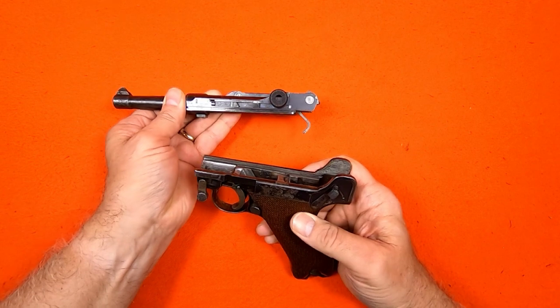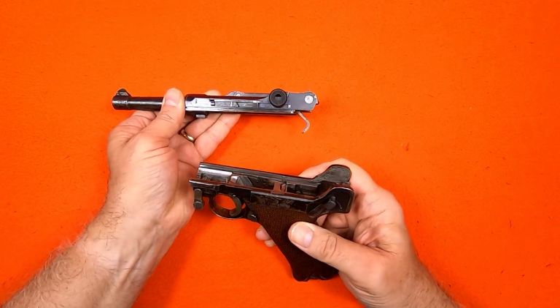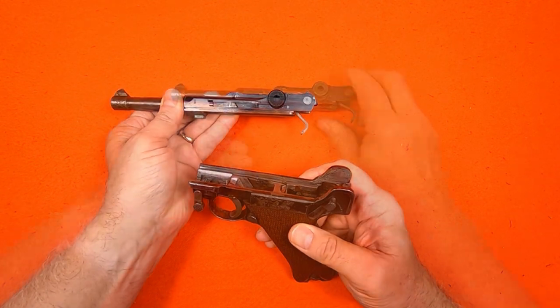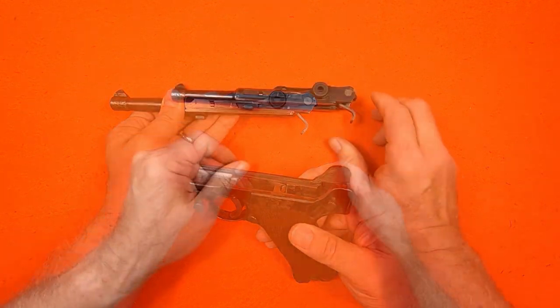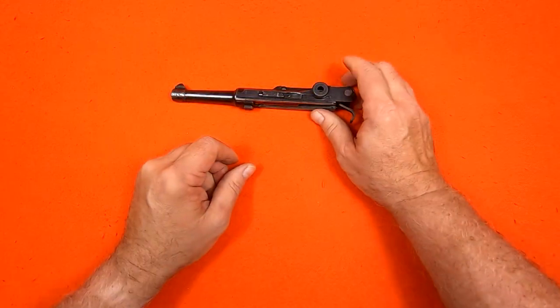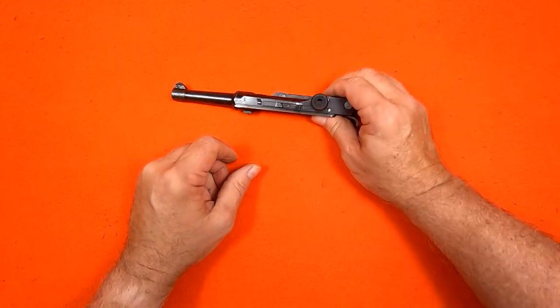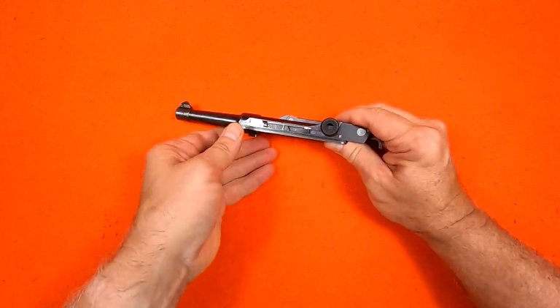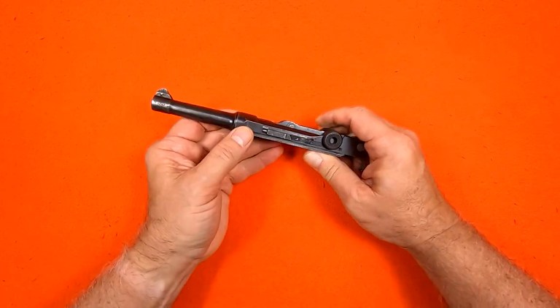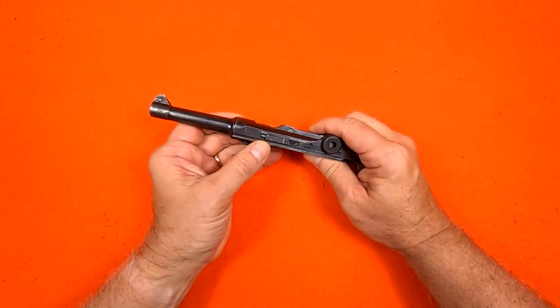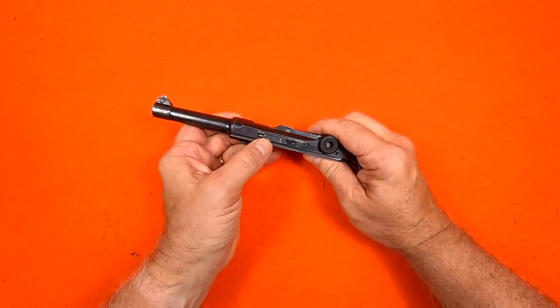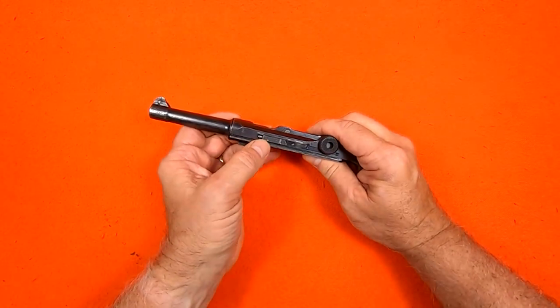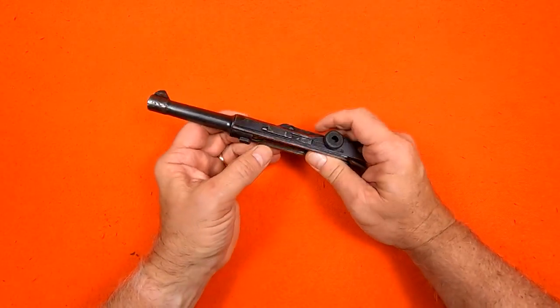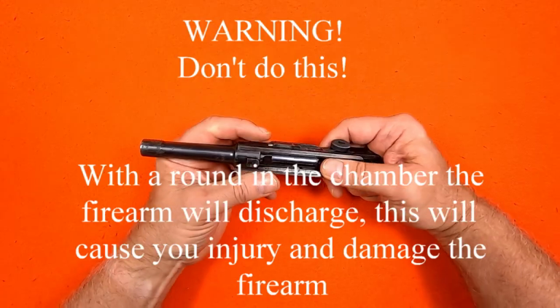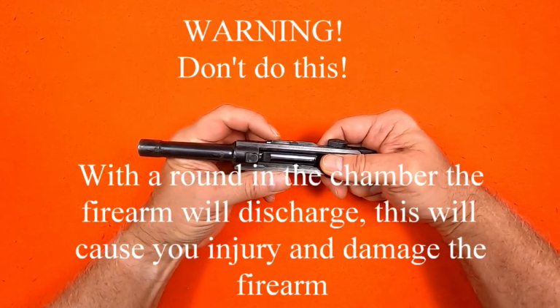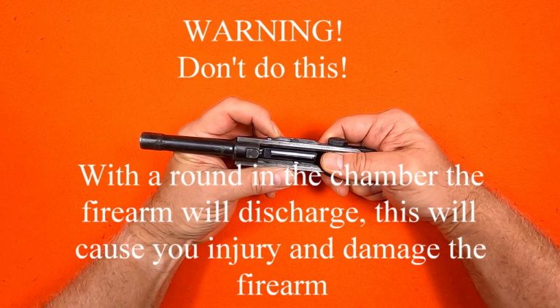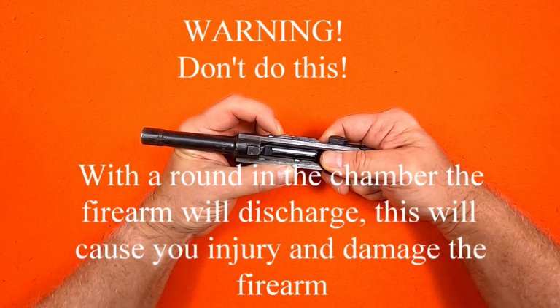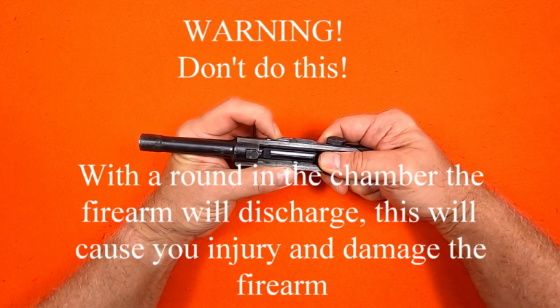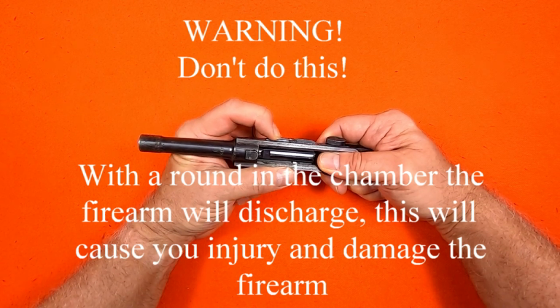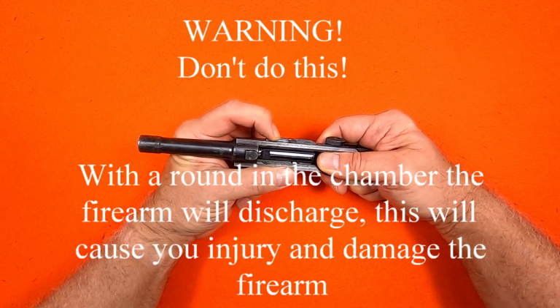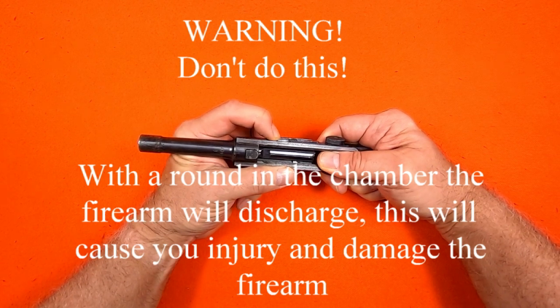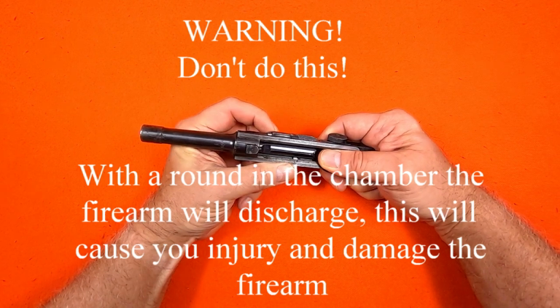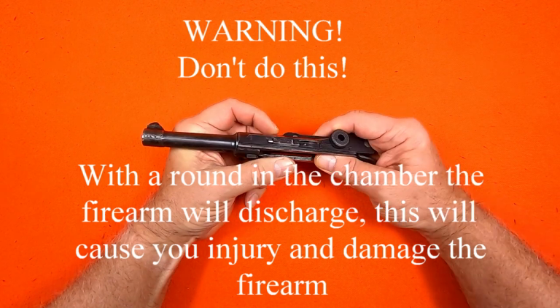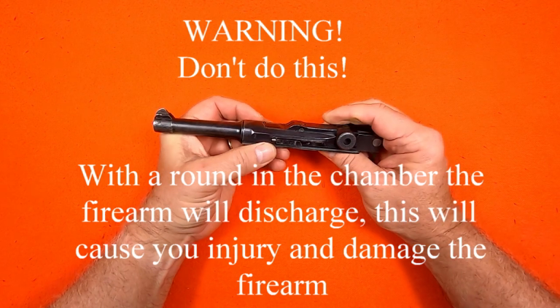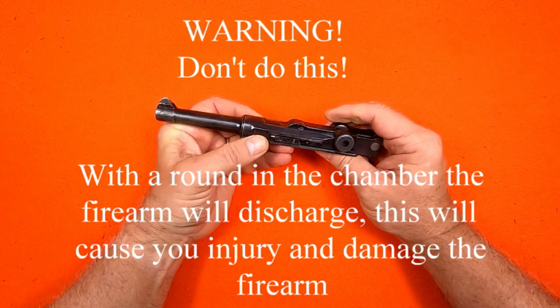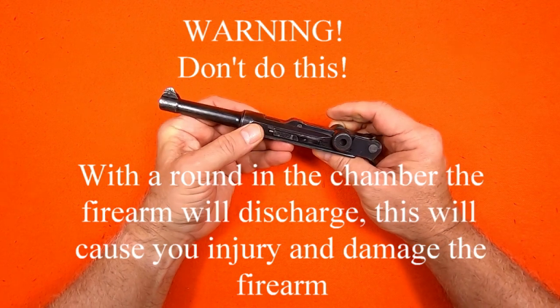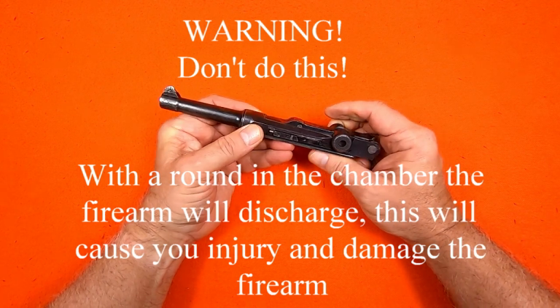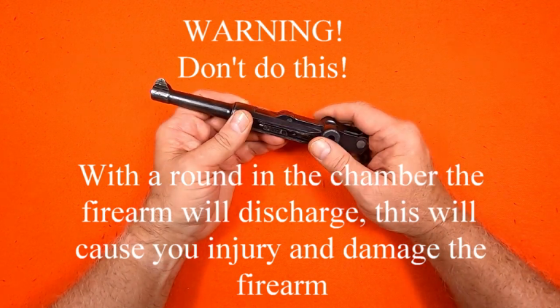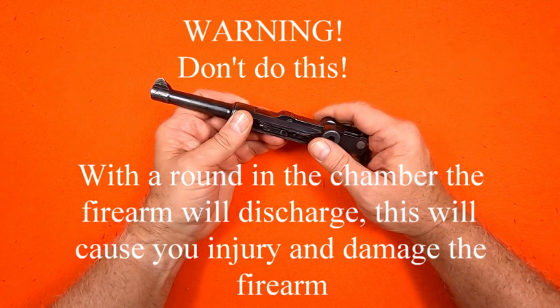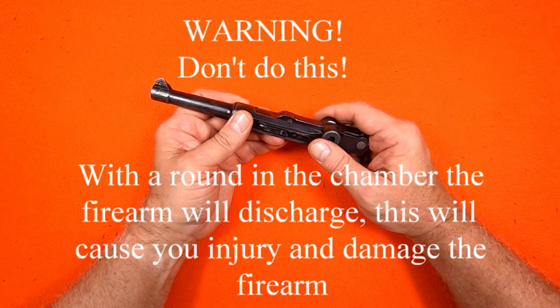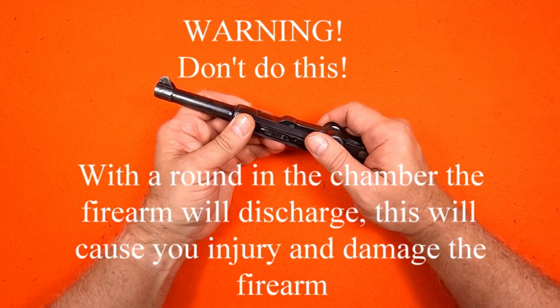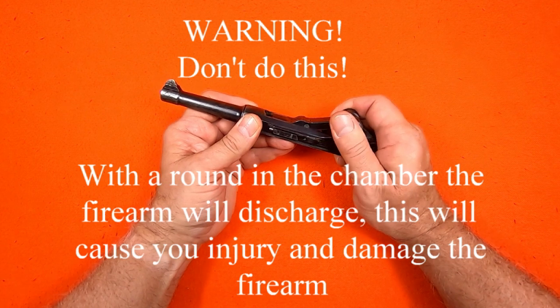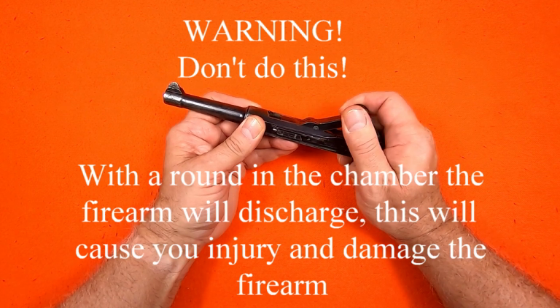The reason I want to avoid the trigger bar is because even with the receiver separated from the frame, if I push on the trigger bar, it releases the firing pin. And if there was a round in the chamber, it would discharge.